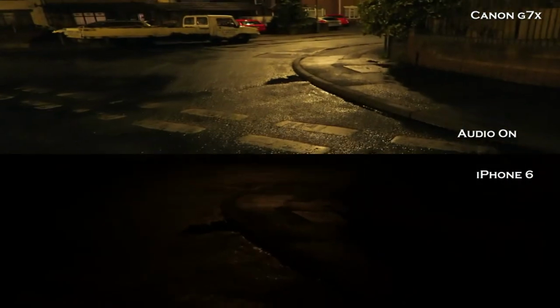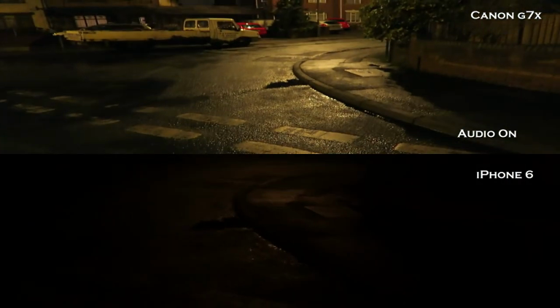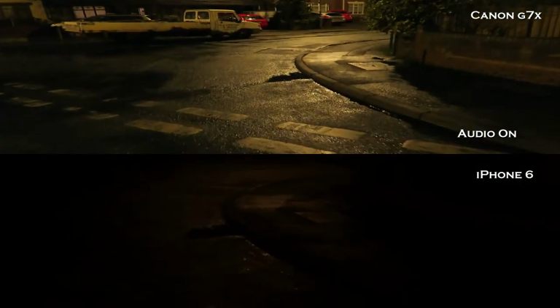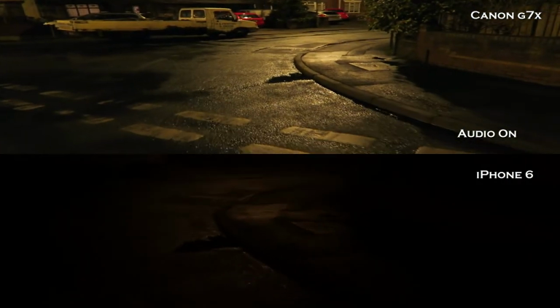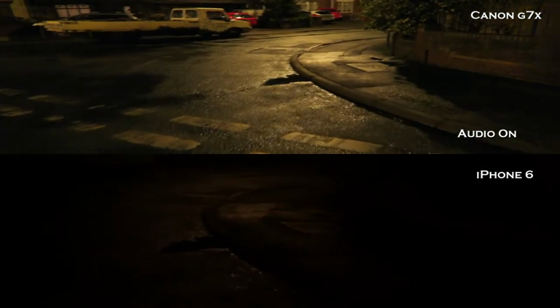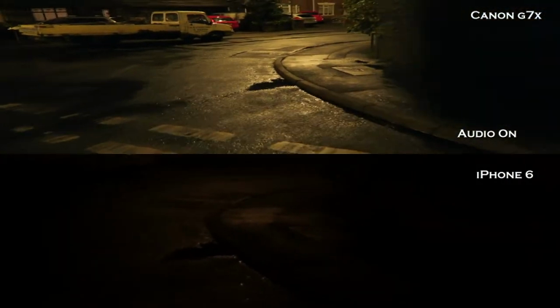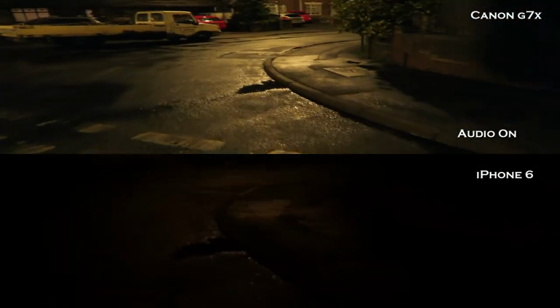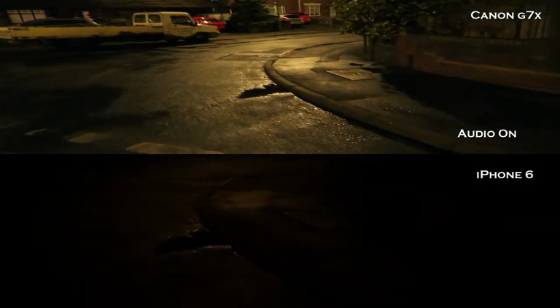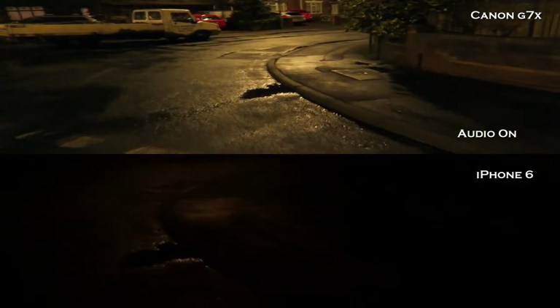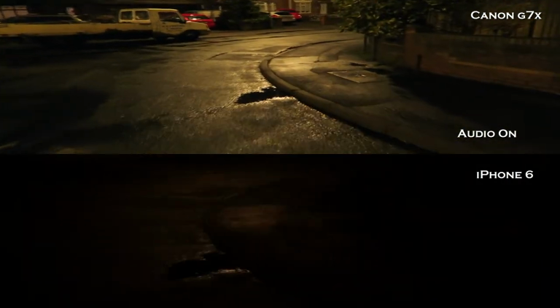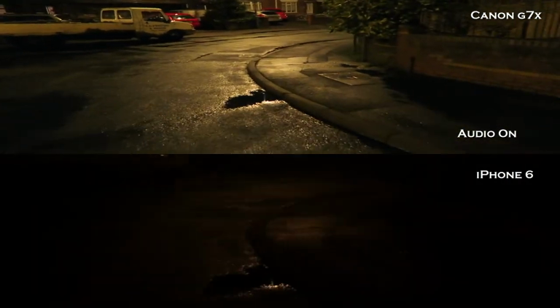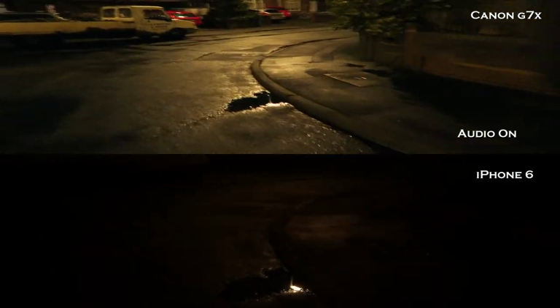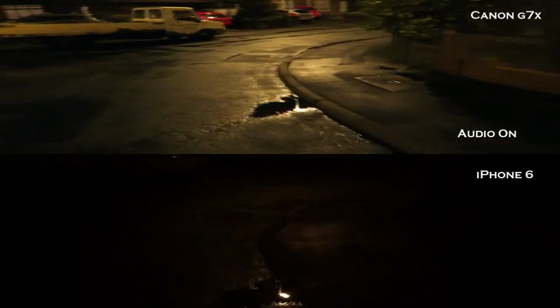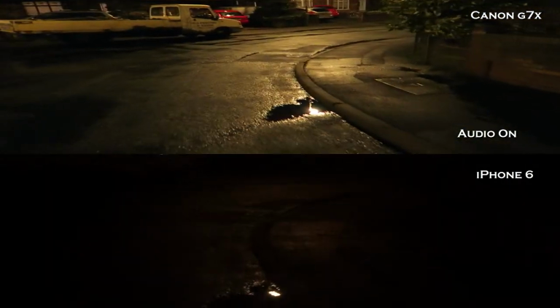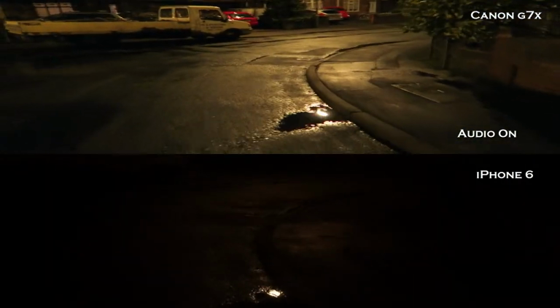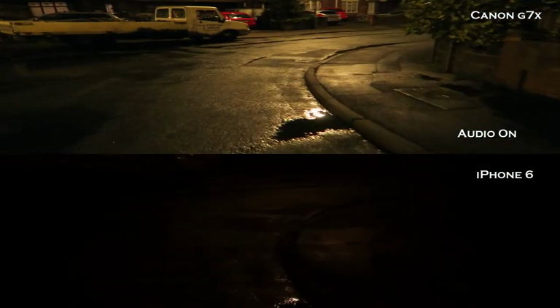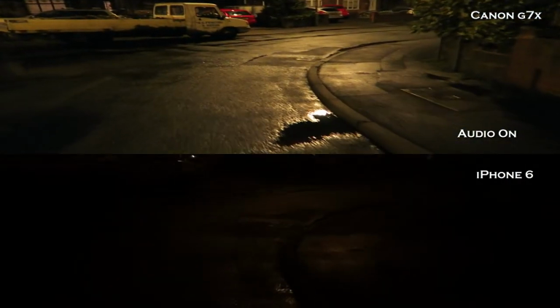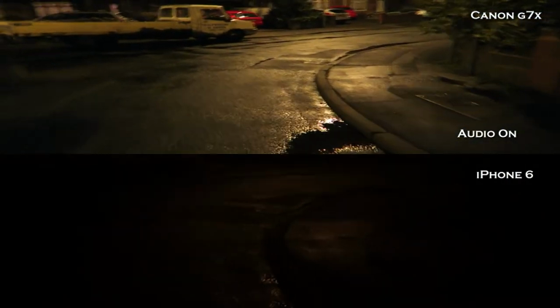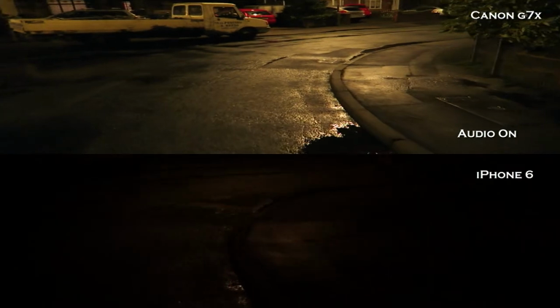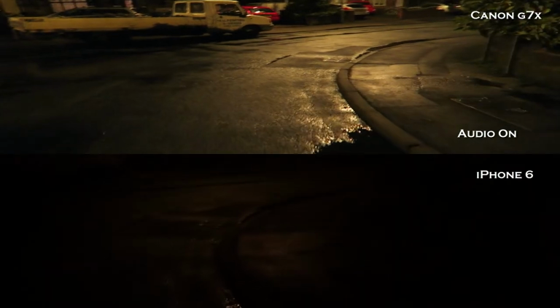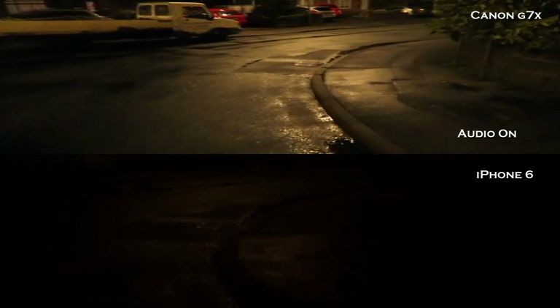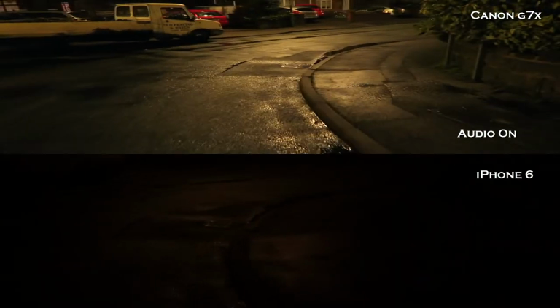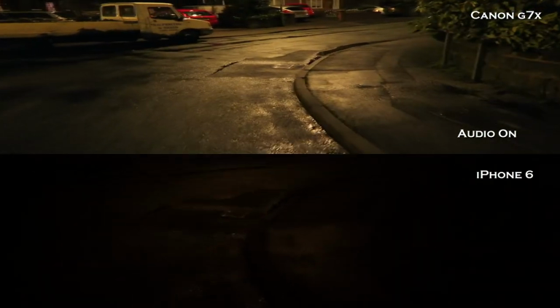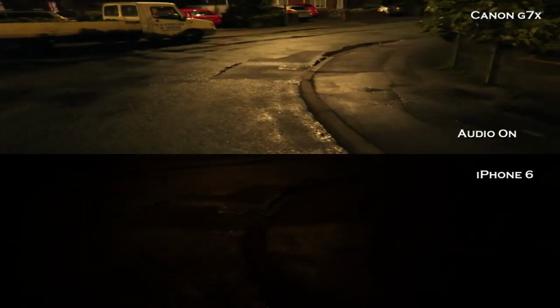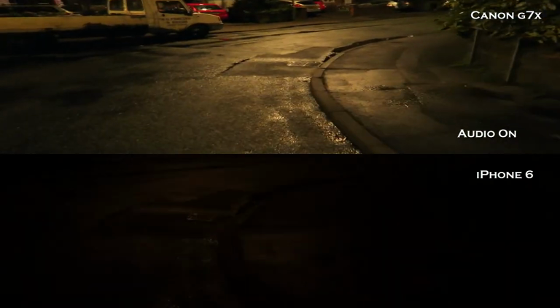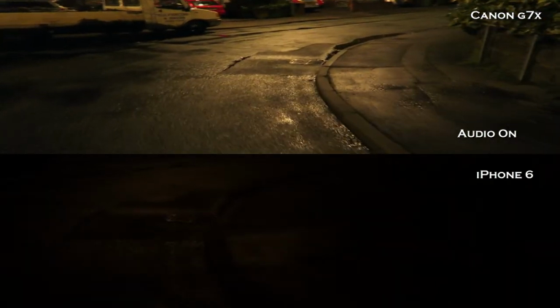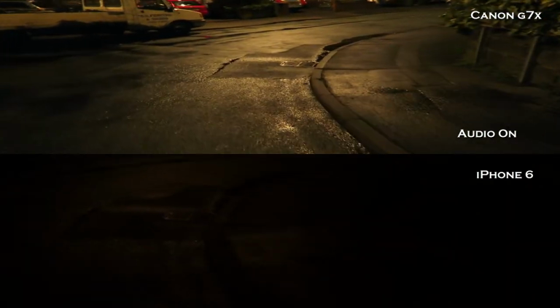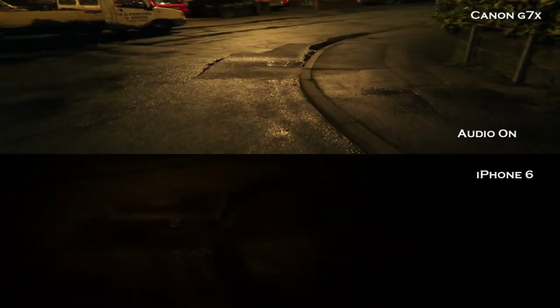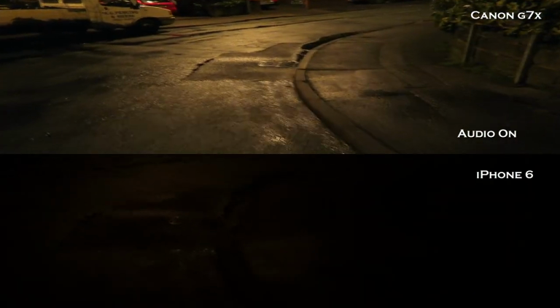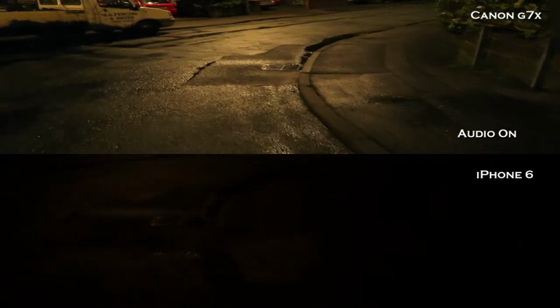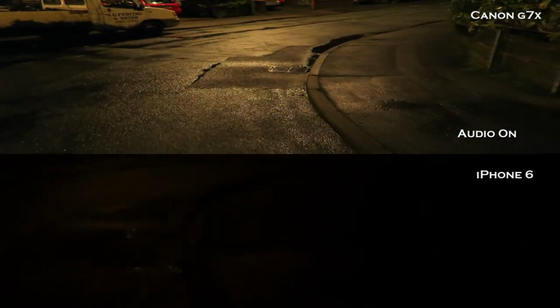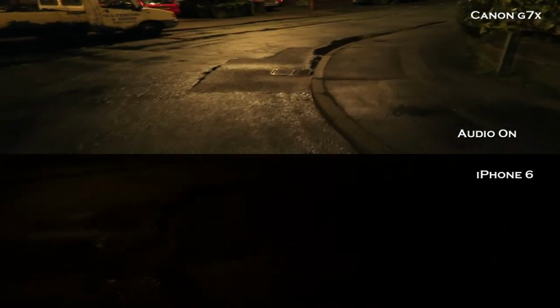What's going on YouTube, it is GregLockFitness here and today's video is a comparison view versus the iPhone 6 and the Canon G7X.